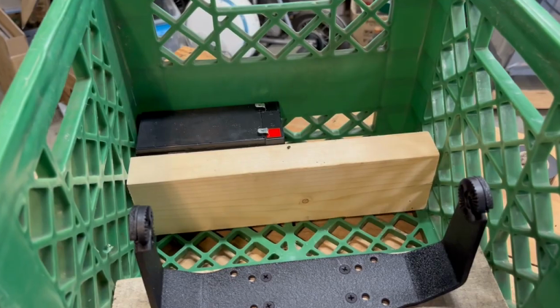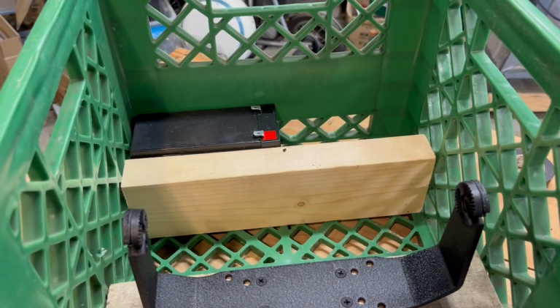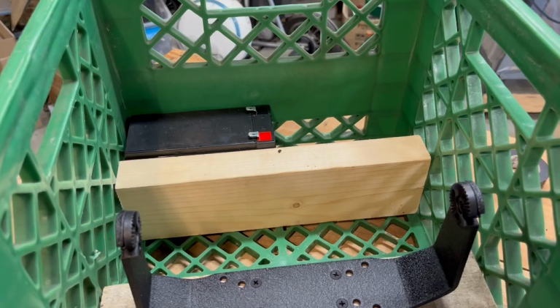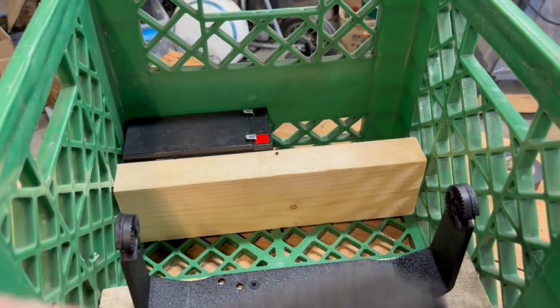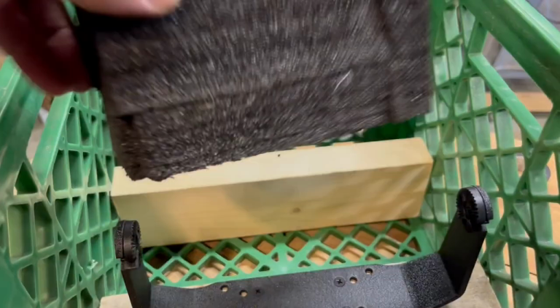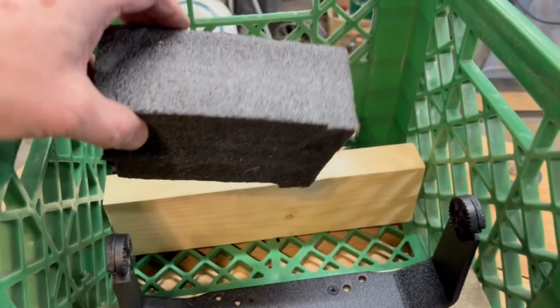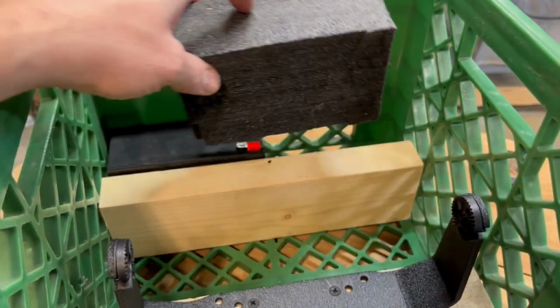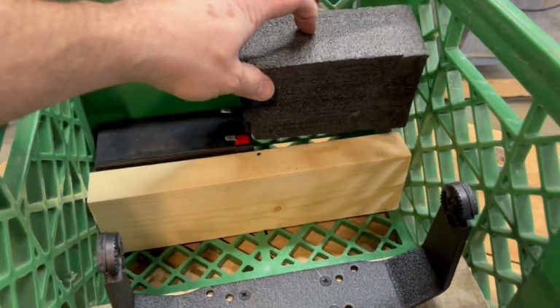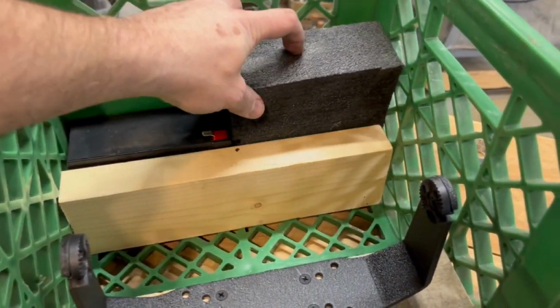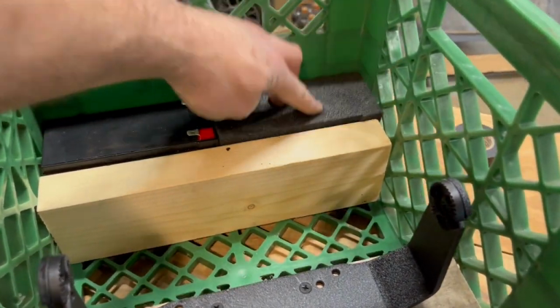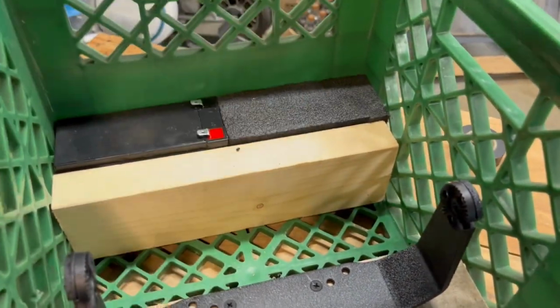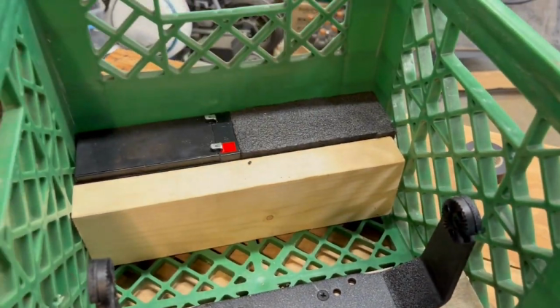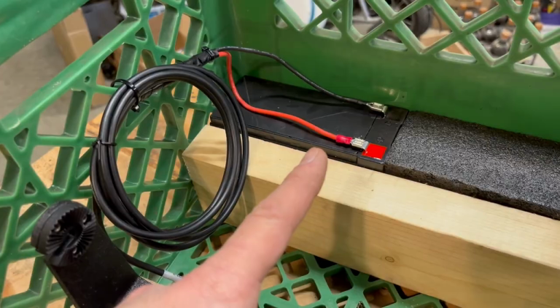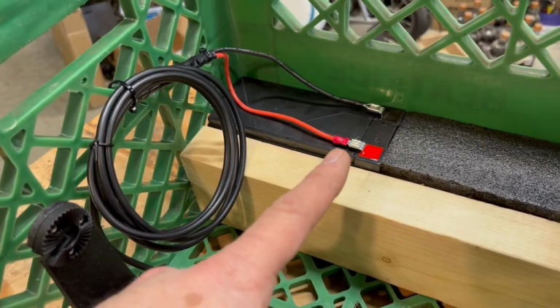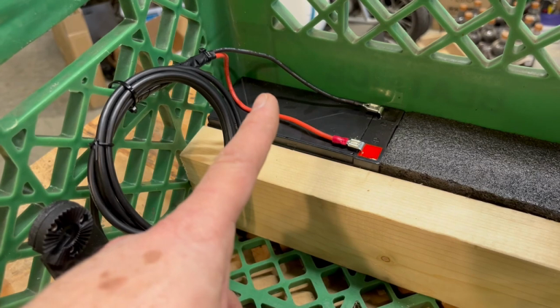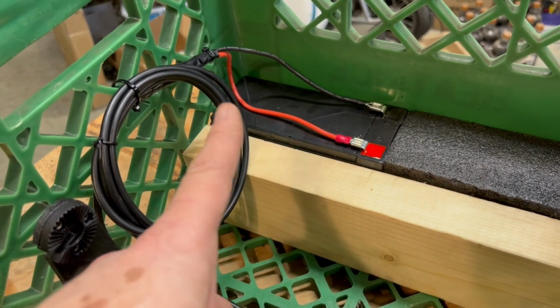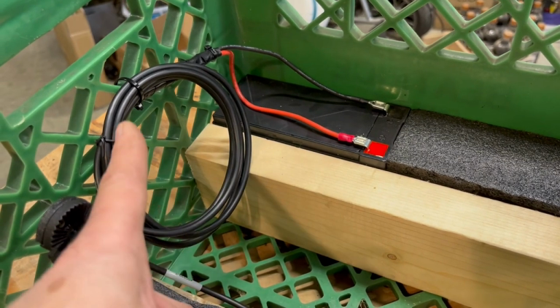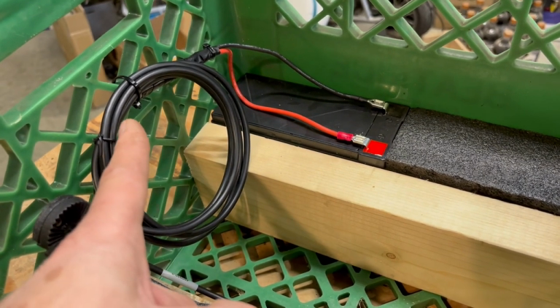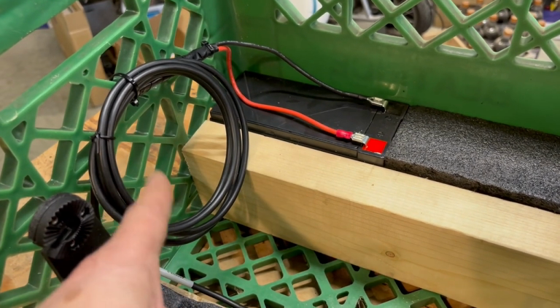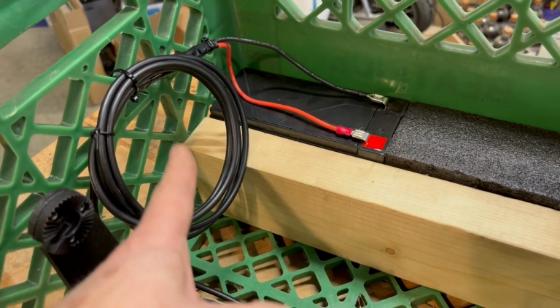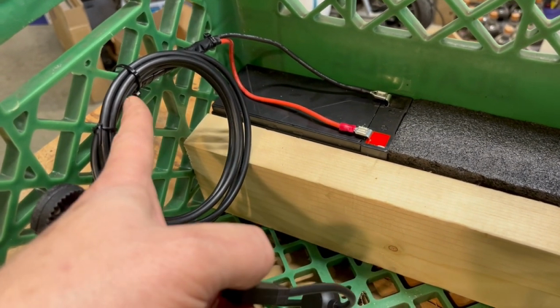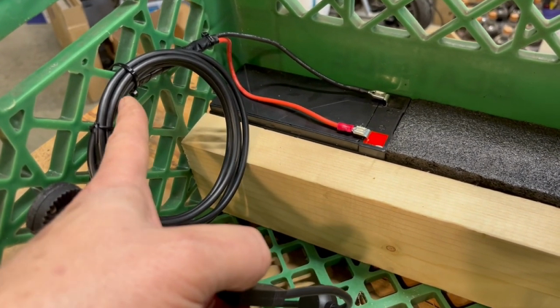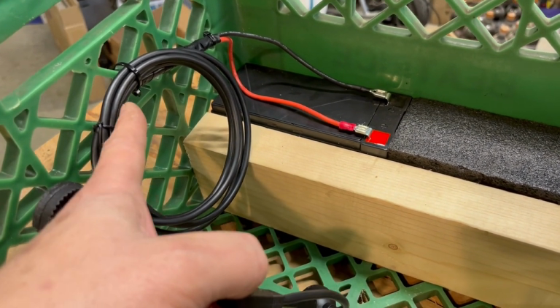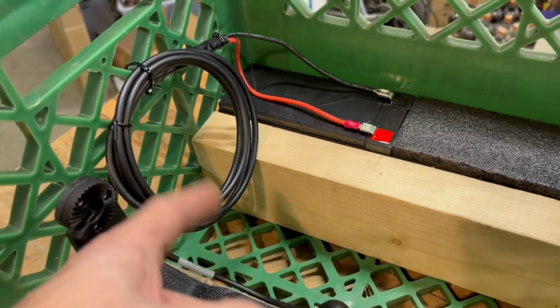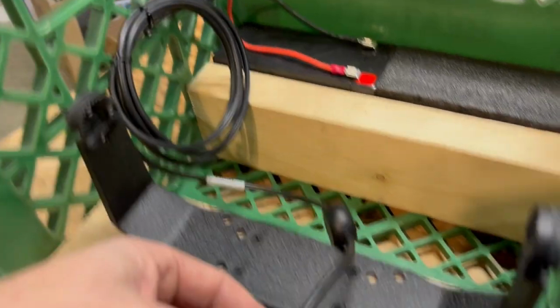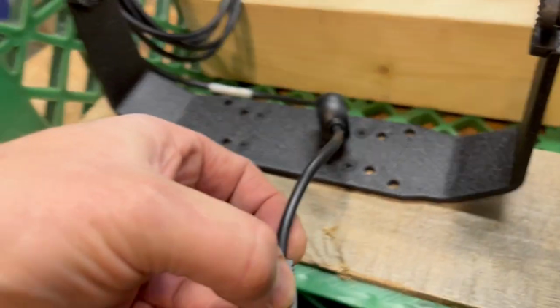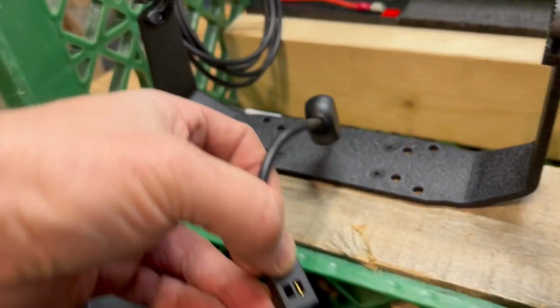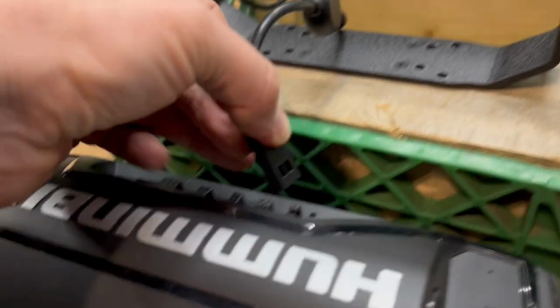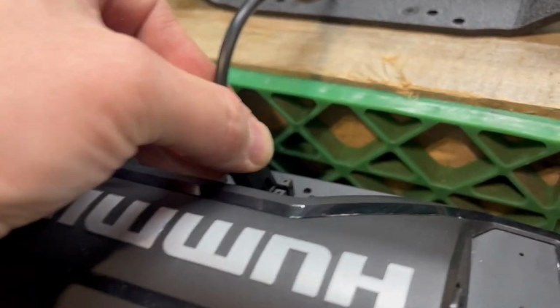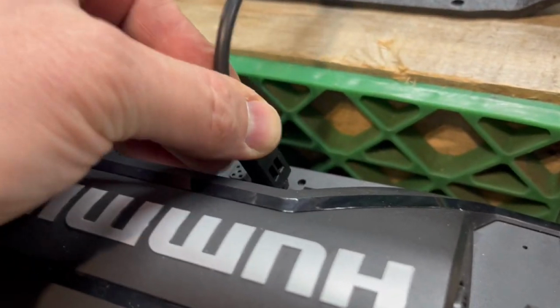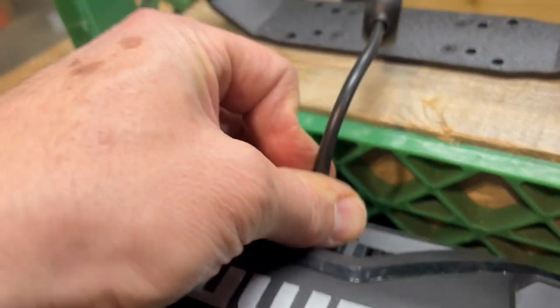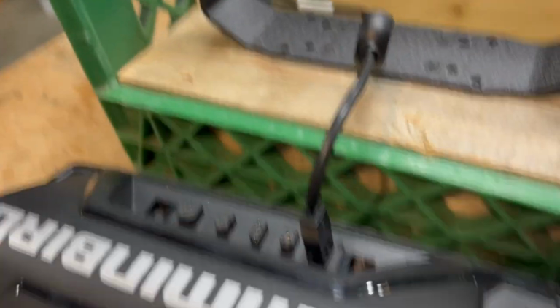We're not using a second battery and you really don't need it, but we cut a block of foam to fit in that space. There's the battery connected, with the extra wire neatly rolled up and zip-tied to the crate. Here's the power connector, which plugs in right there.